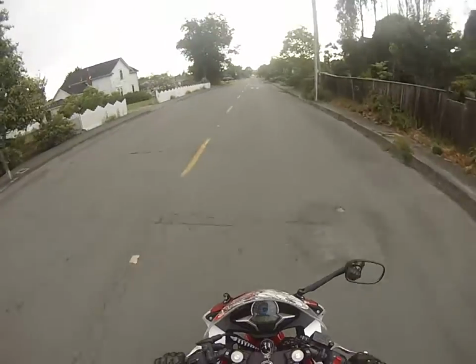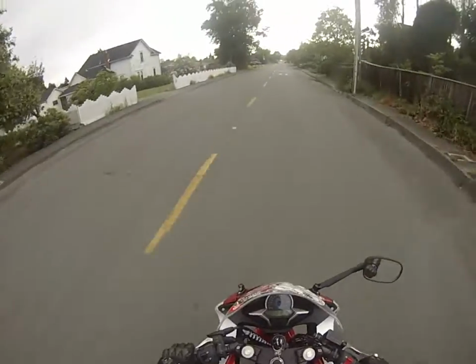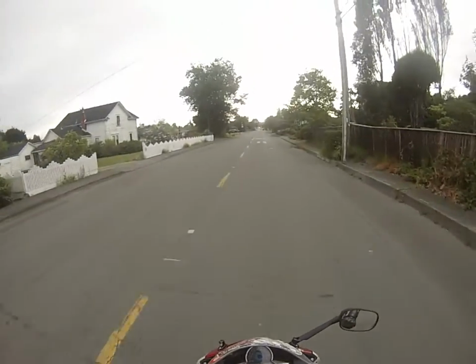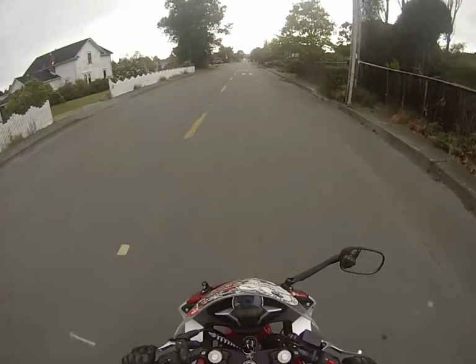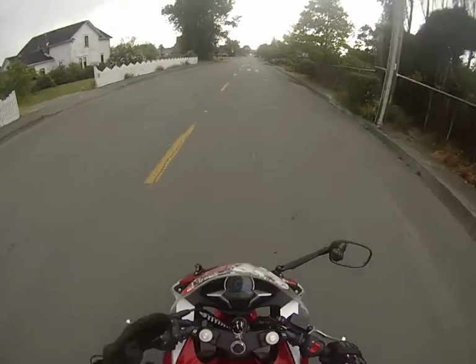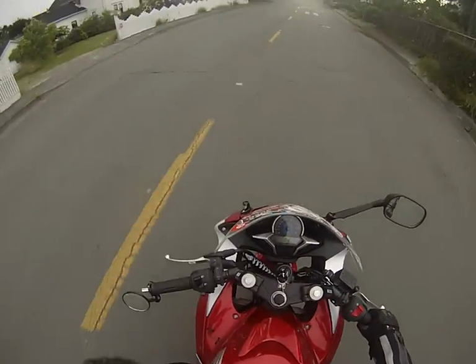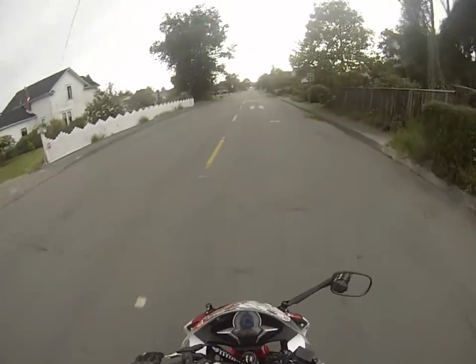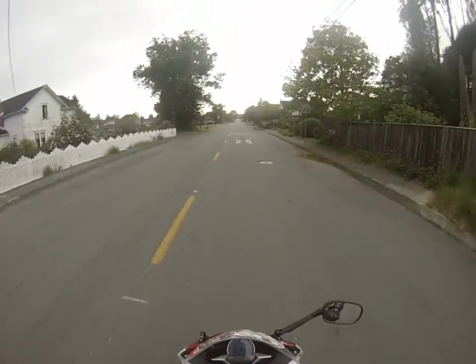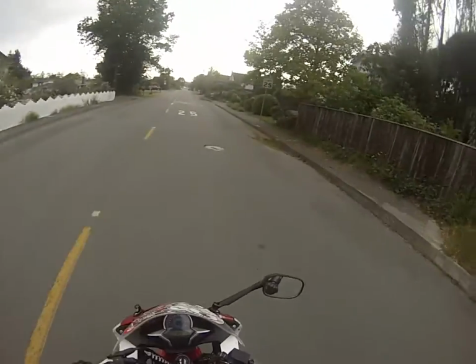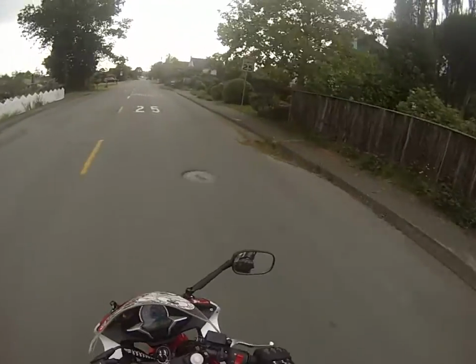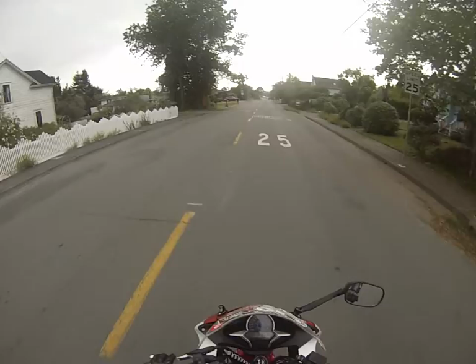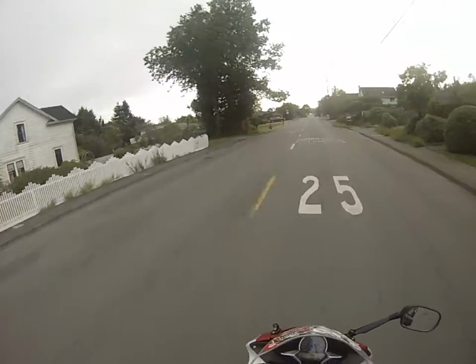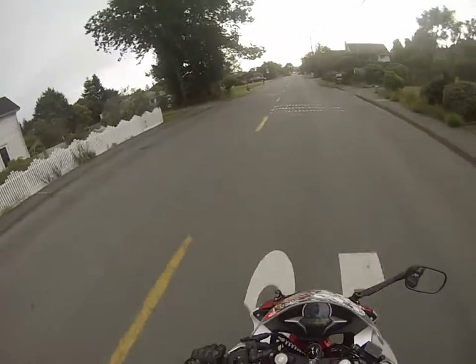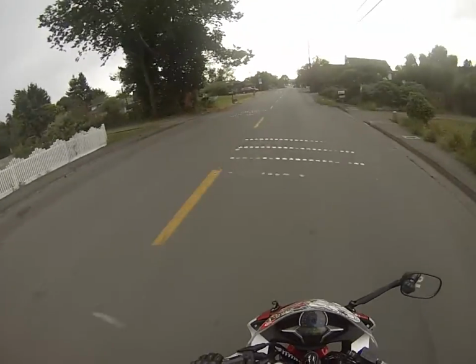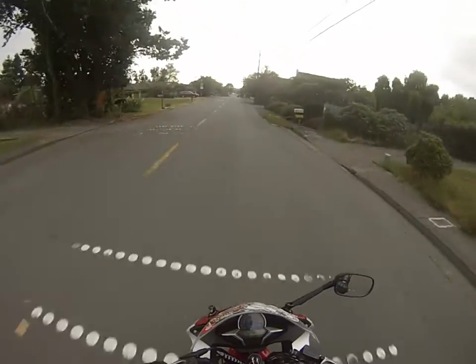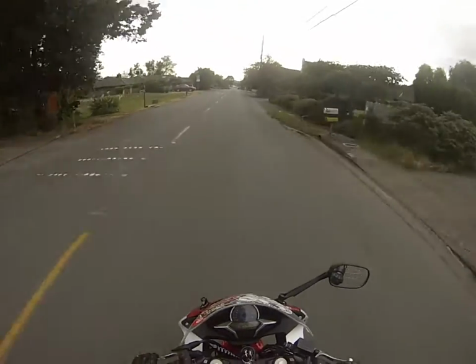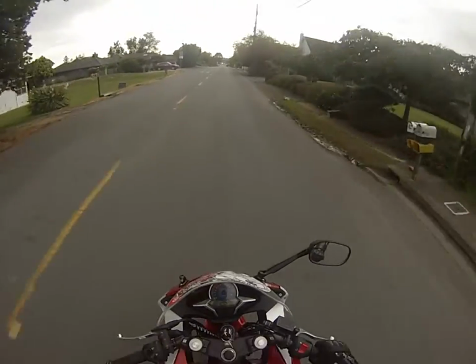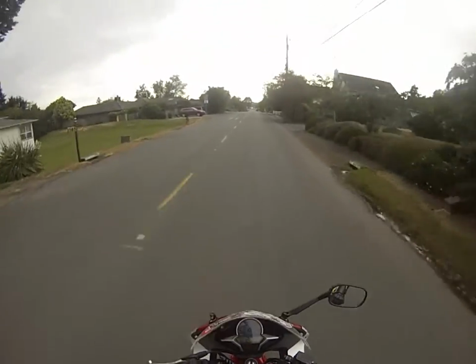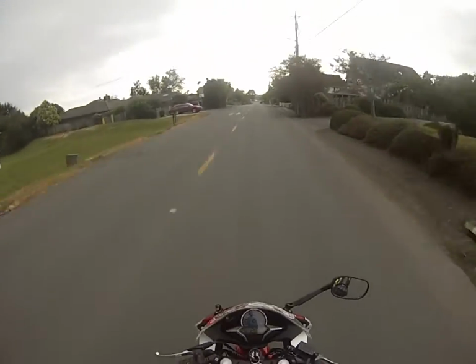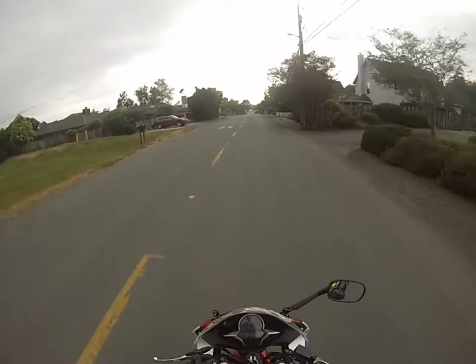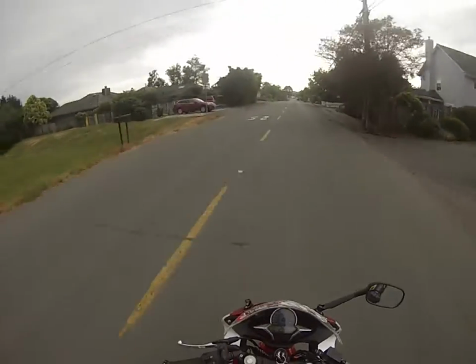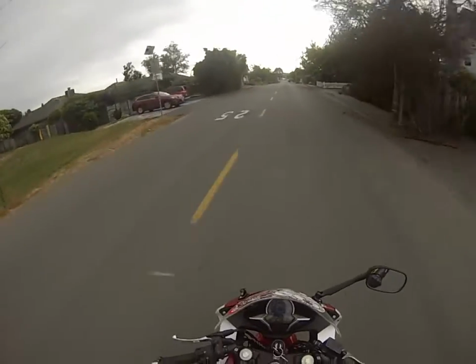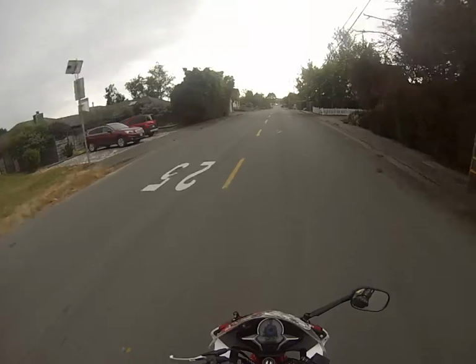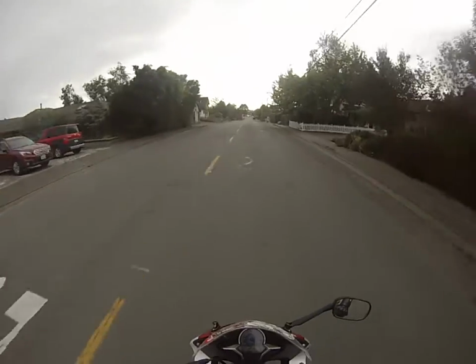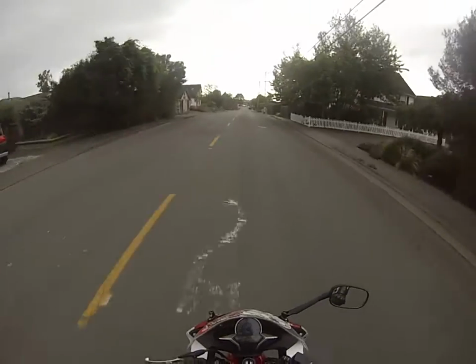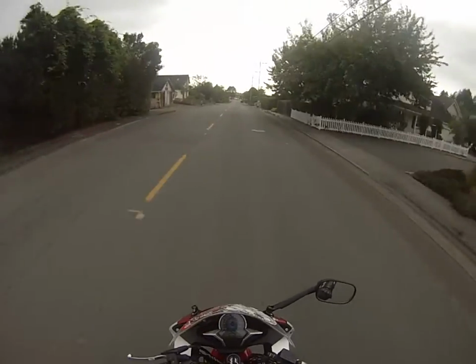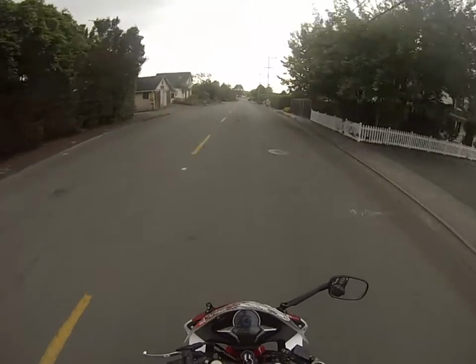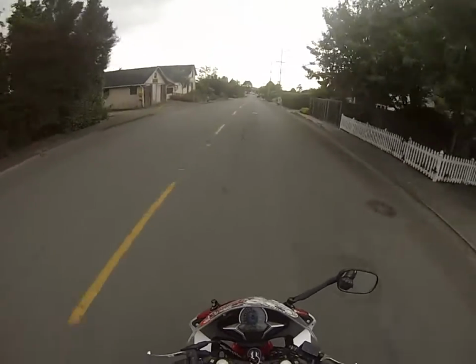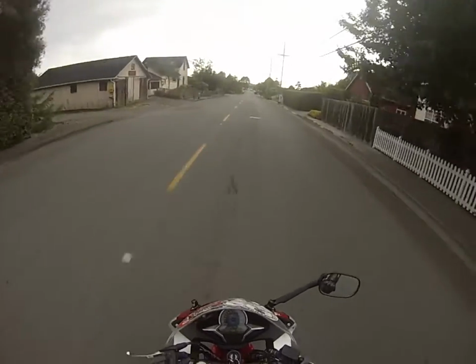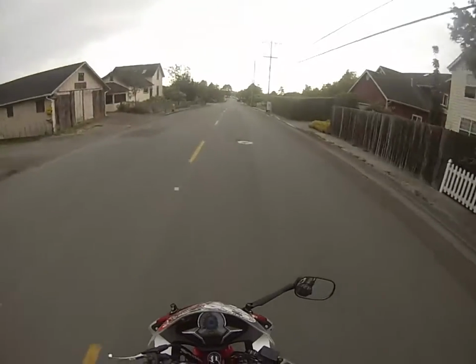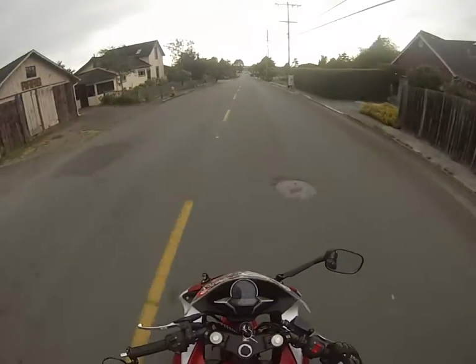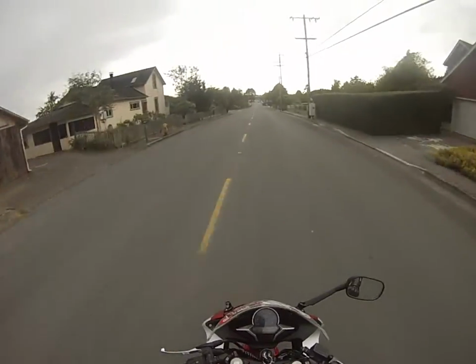Hey guys, this is my CBR 250R review and today we're going to talk about the pros and cons of this thing. I guess we'll start off with the pros.